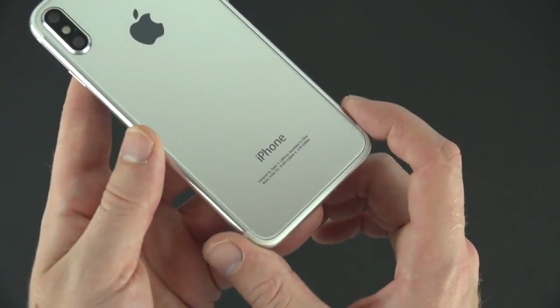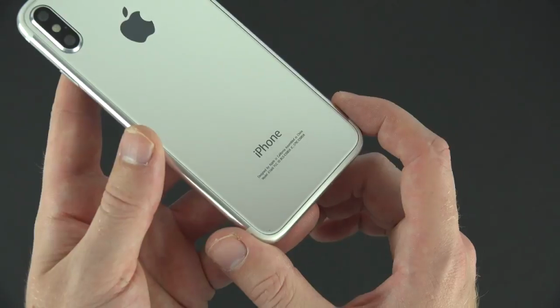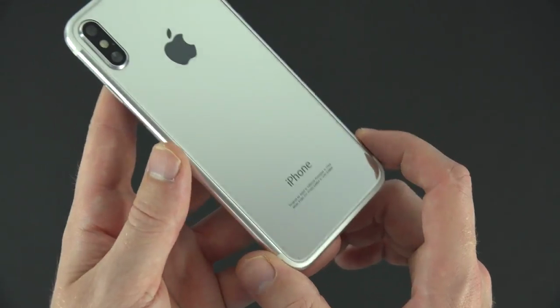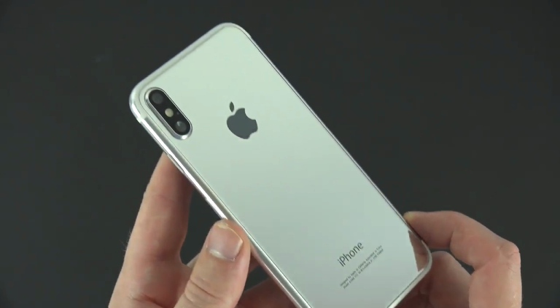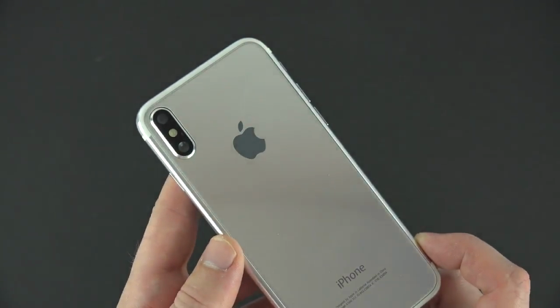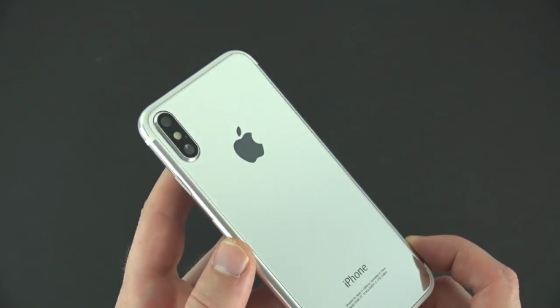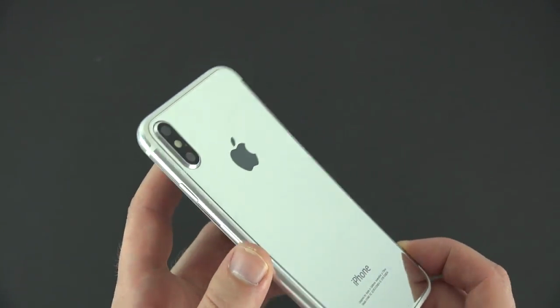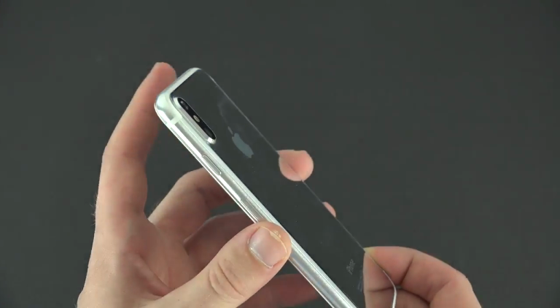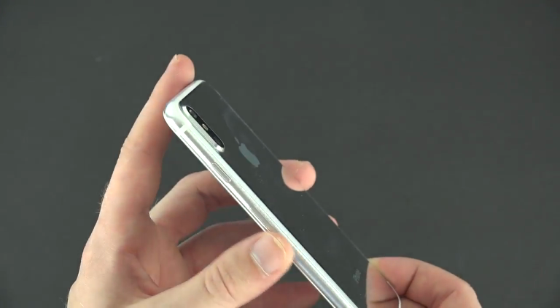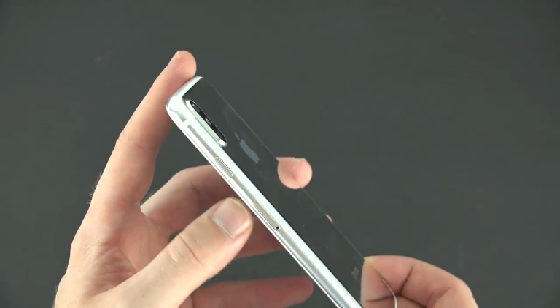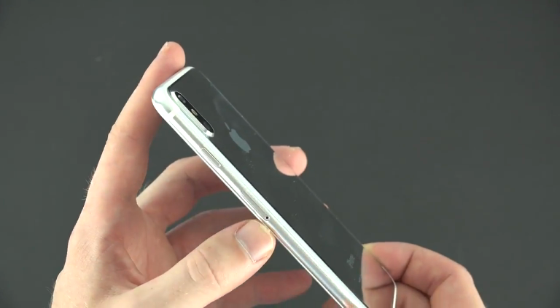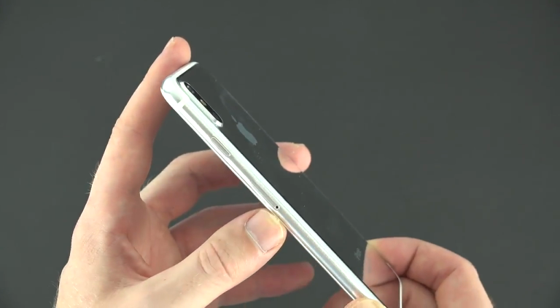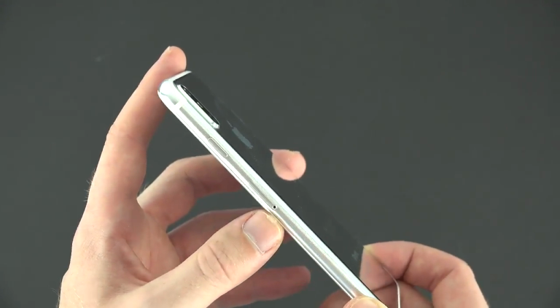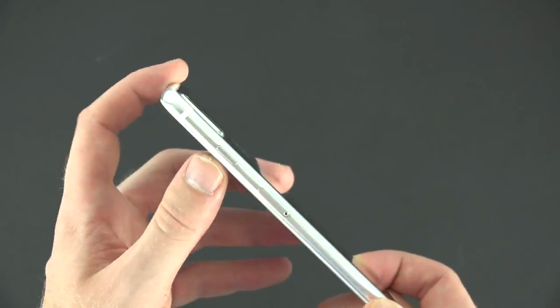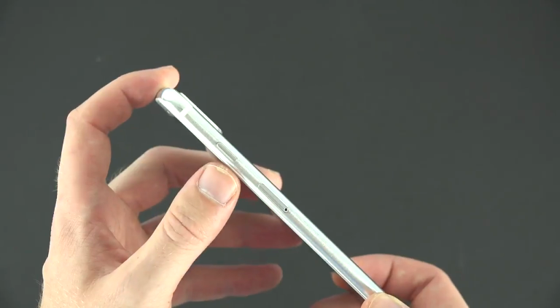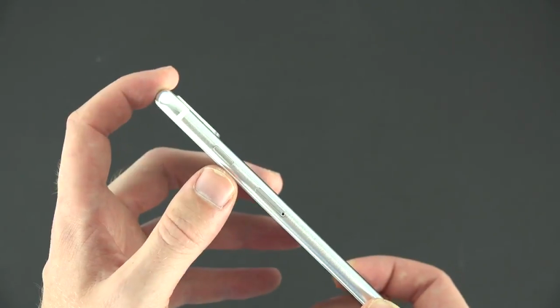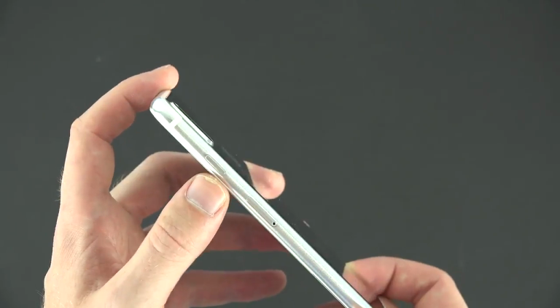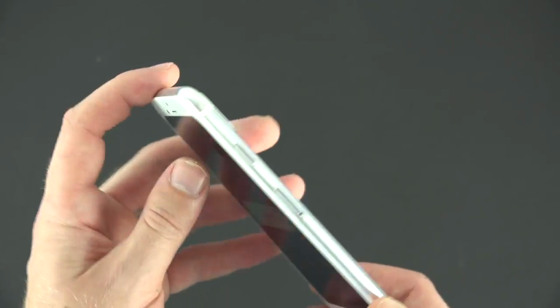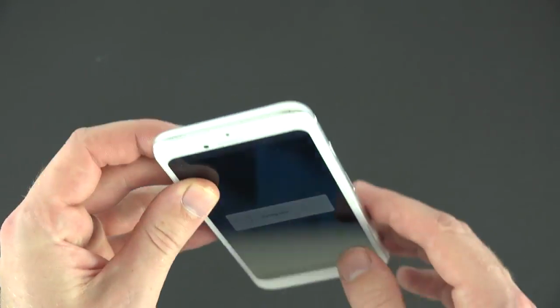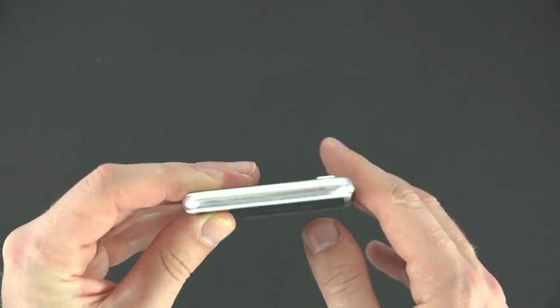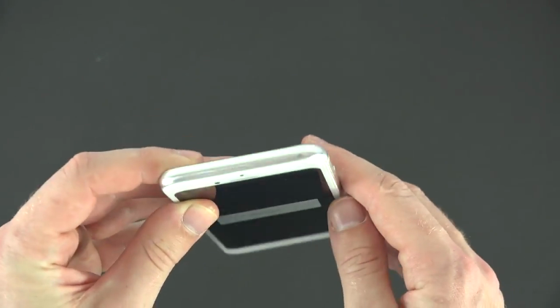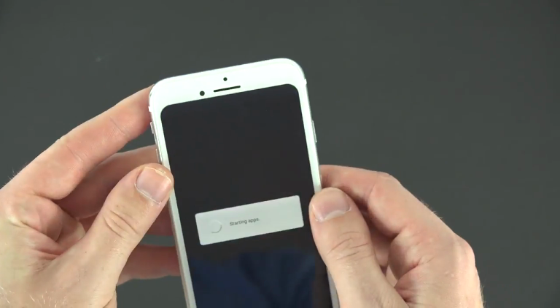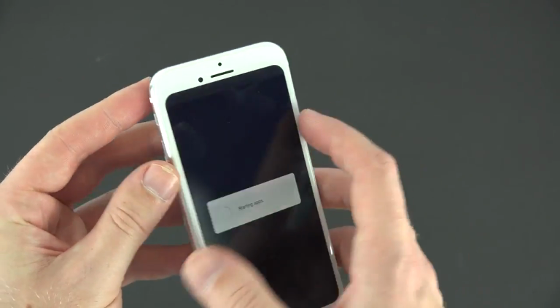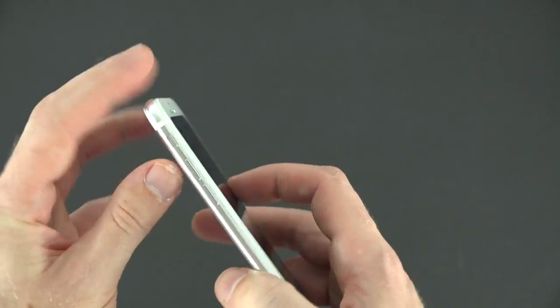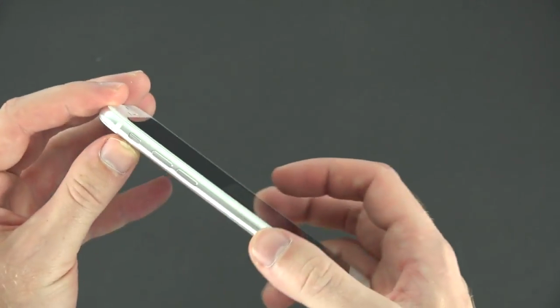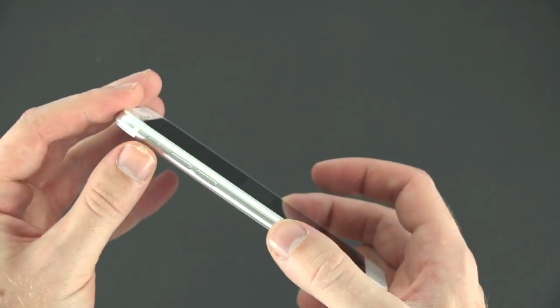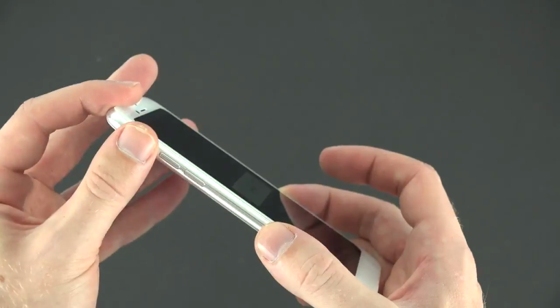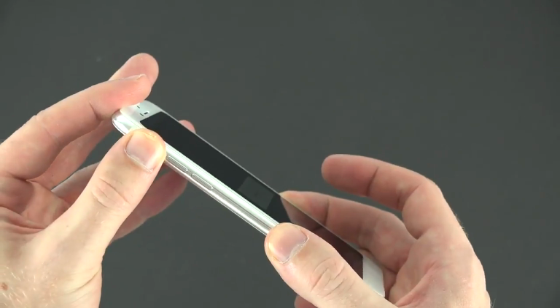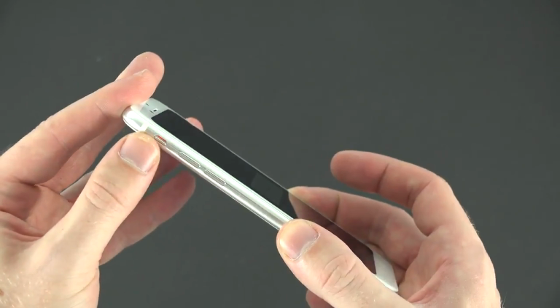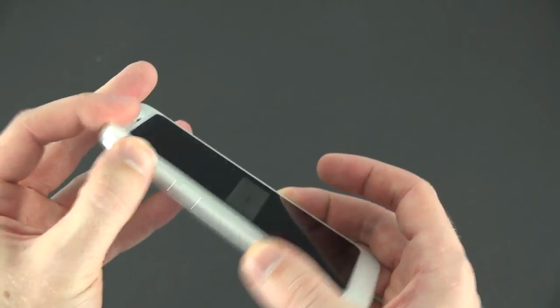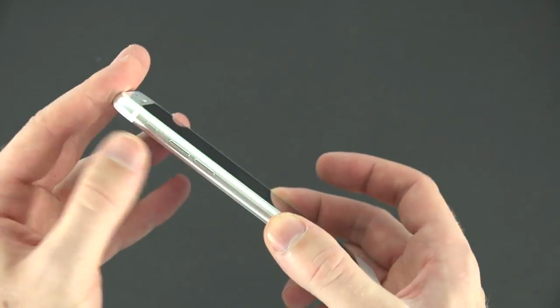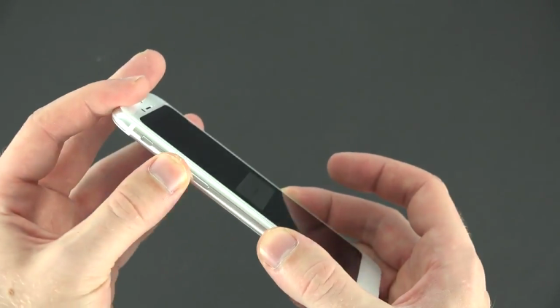On the back it has this mirror-like finish, and I really hope Apple doesn't go with this because it's going to be an absolute nightmare and a fingerprint magnet. Trying to keep this clean is going to be a full-time job, so I really hope they go with the same kind of finish as they have on the iPhones right now.